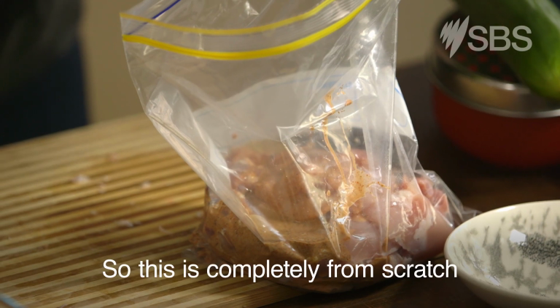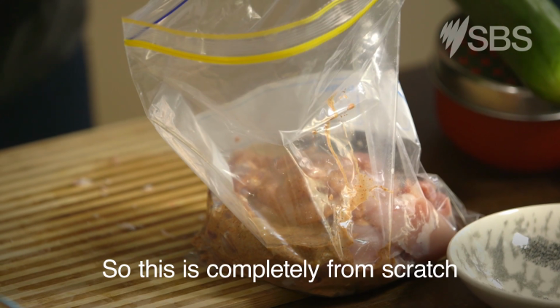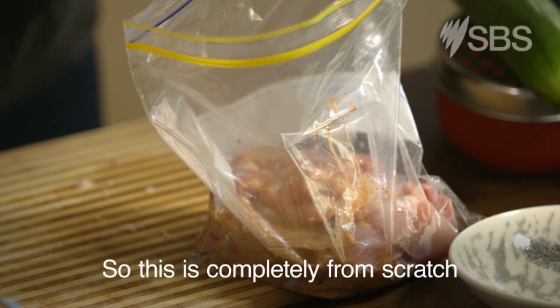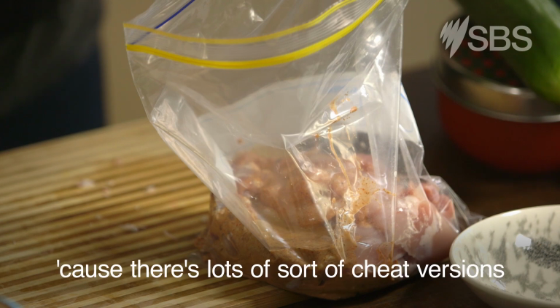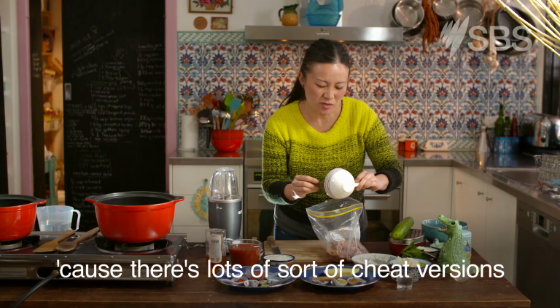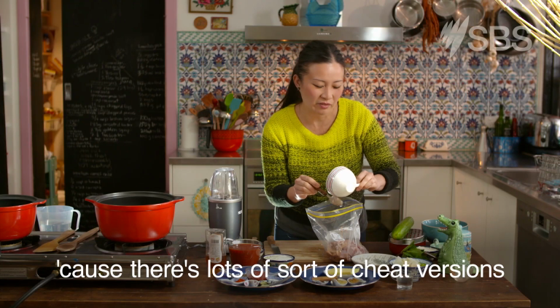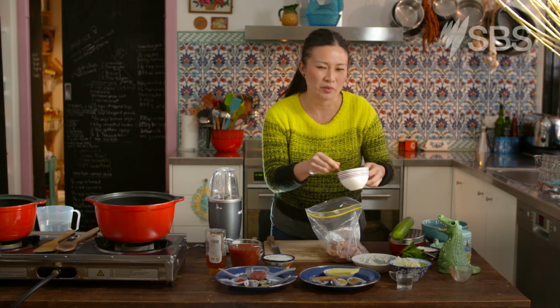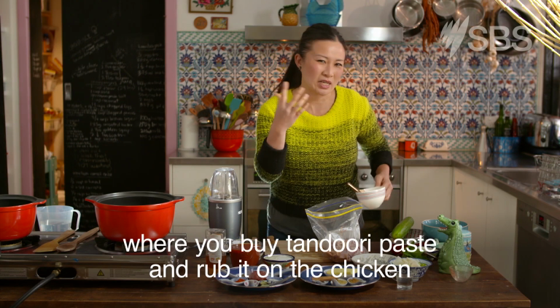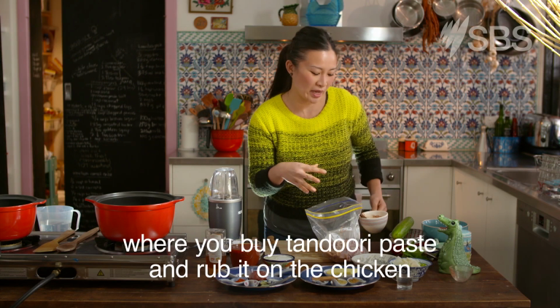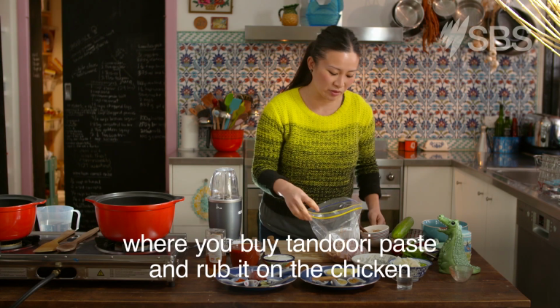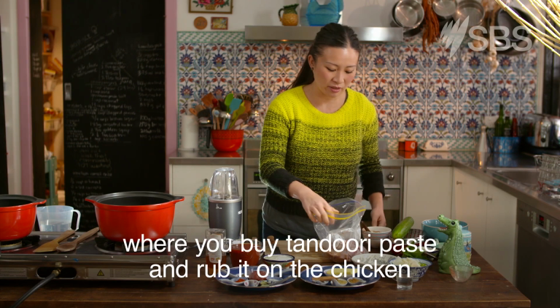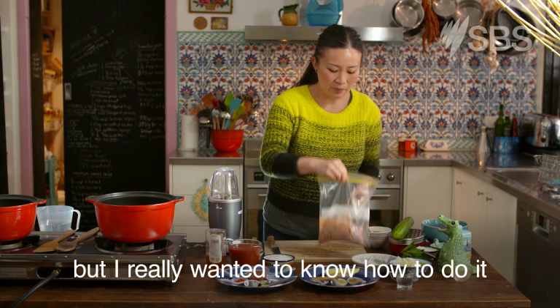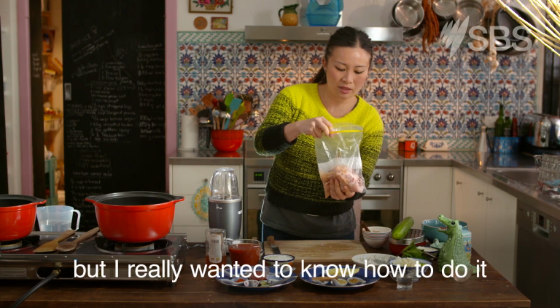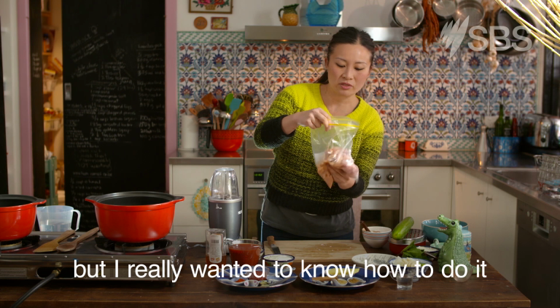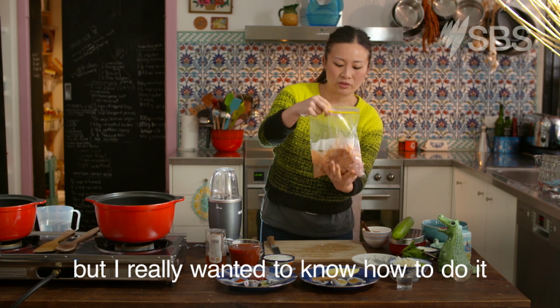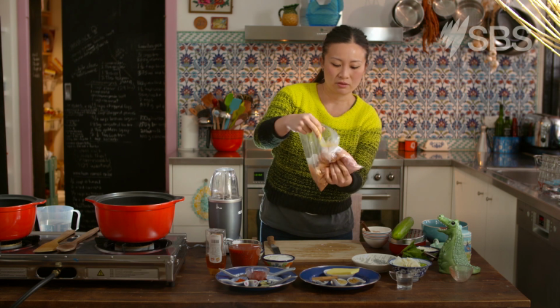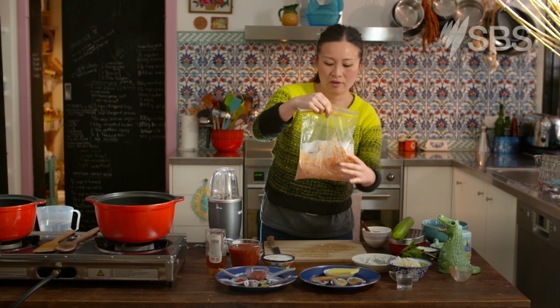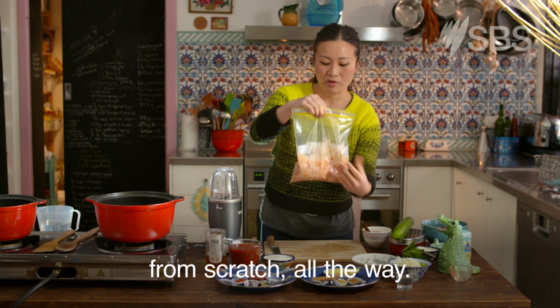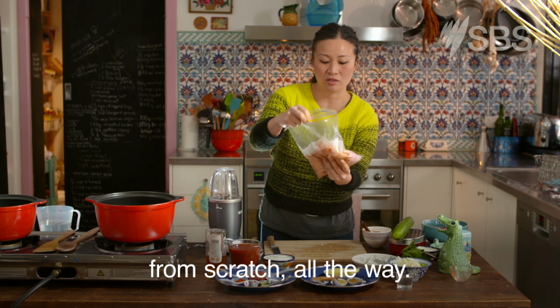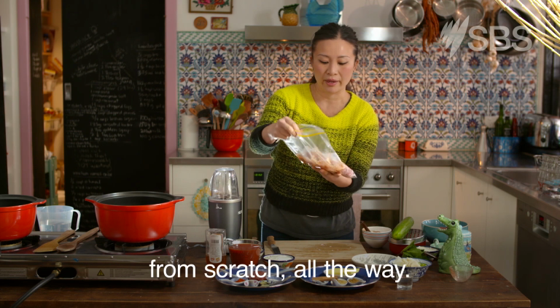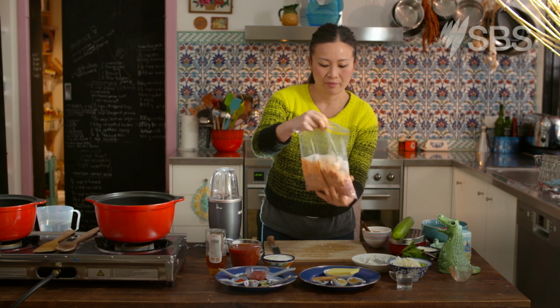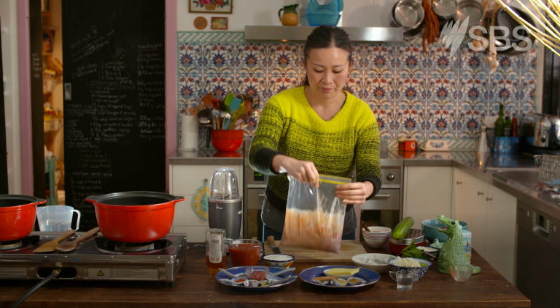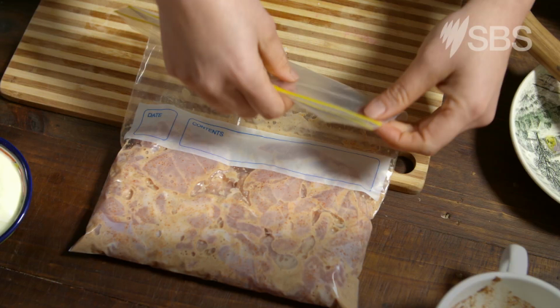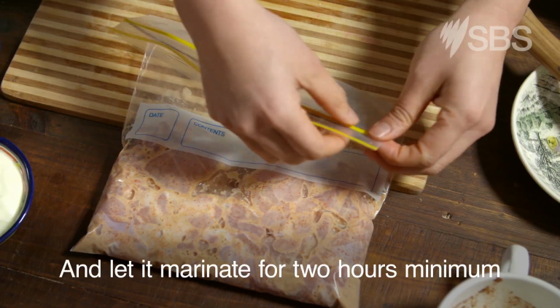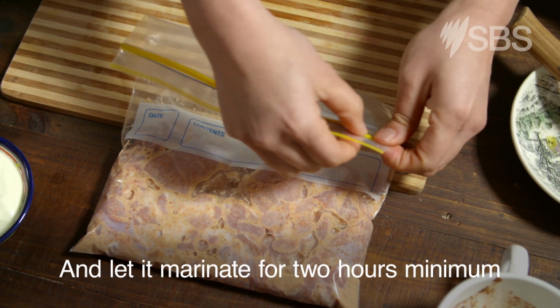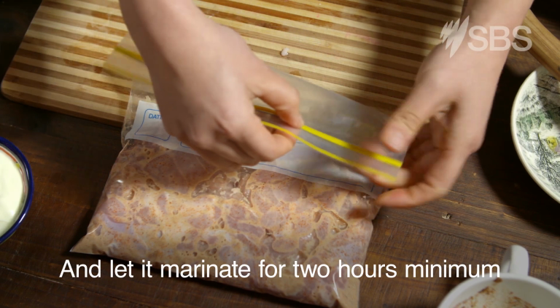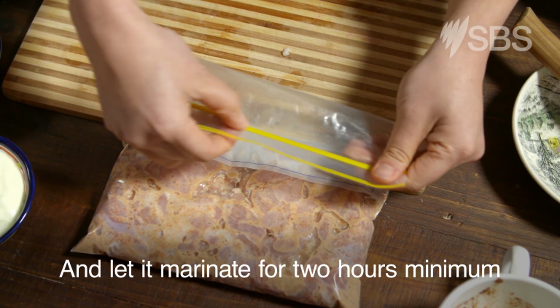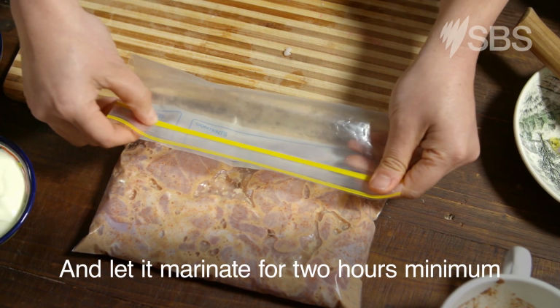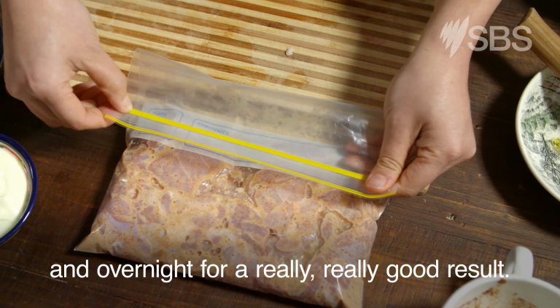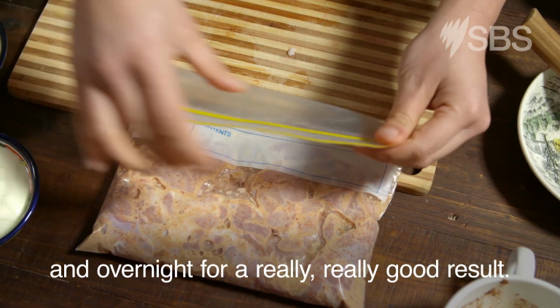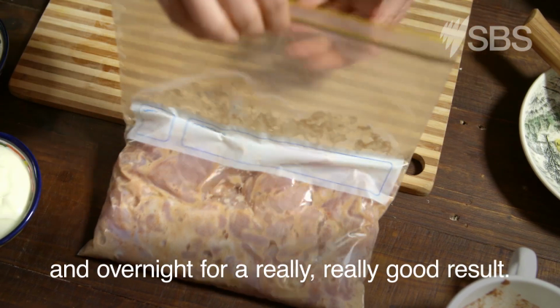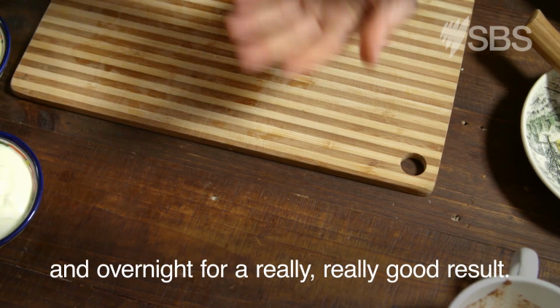This is completely from scratch, because there's lots of cheat versions where you buy tandoori paste and rub it on the chicken. But I really wanted to know how to do it from scratch all the way. Let it marinate for two hours minimum, and overnight for a really, really good result.